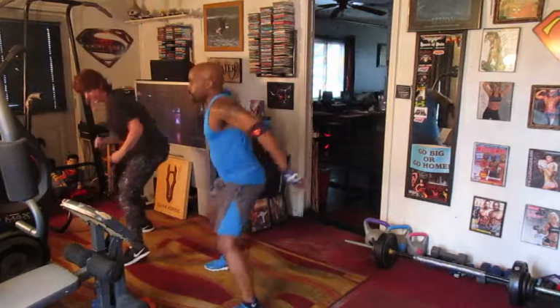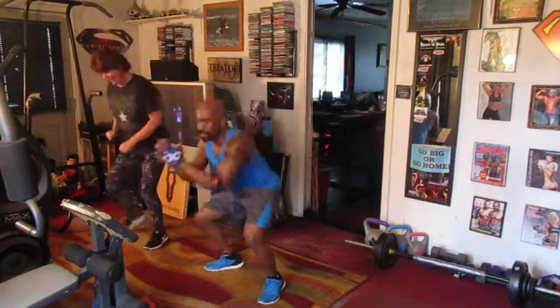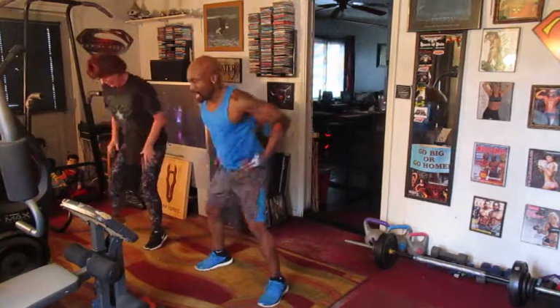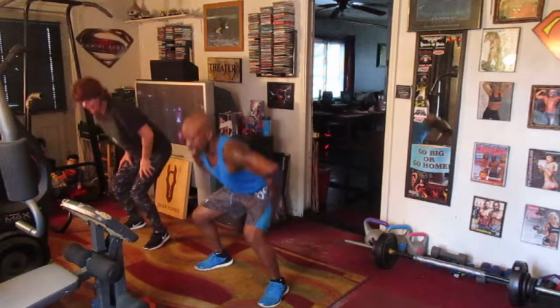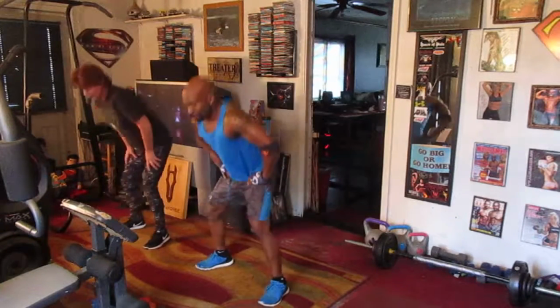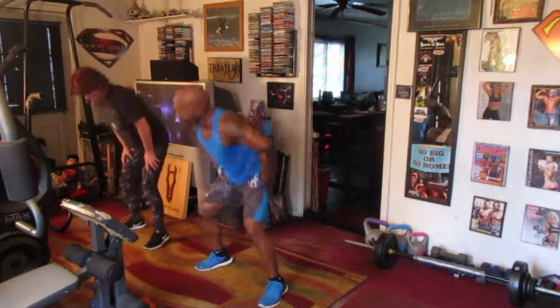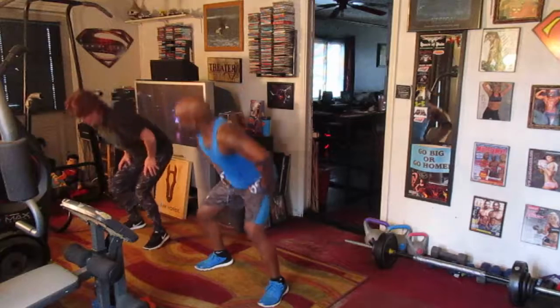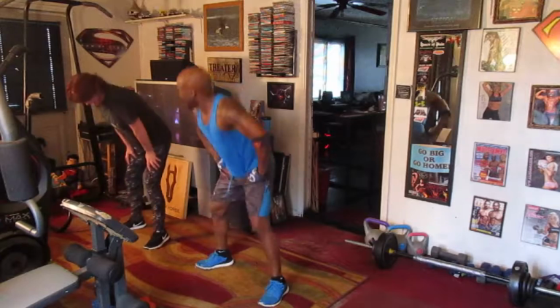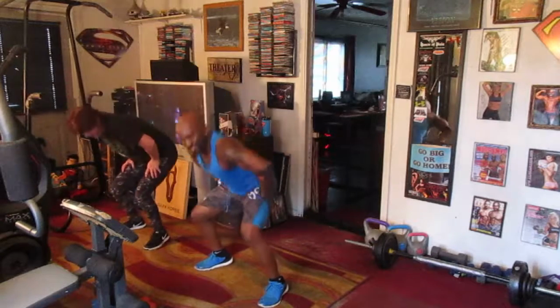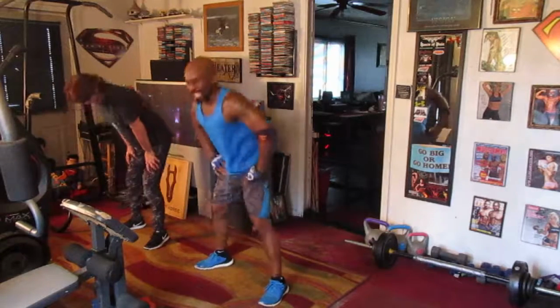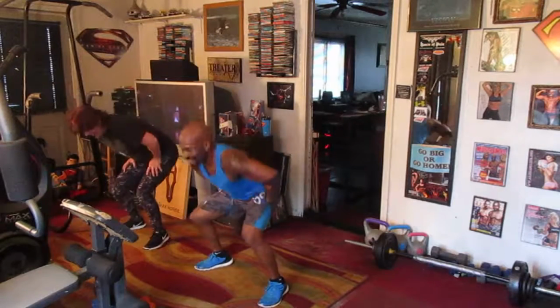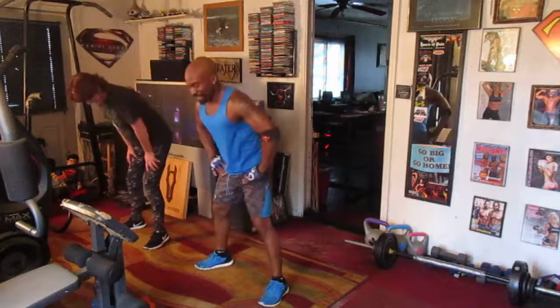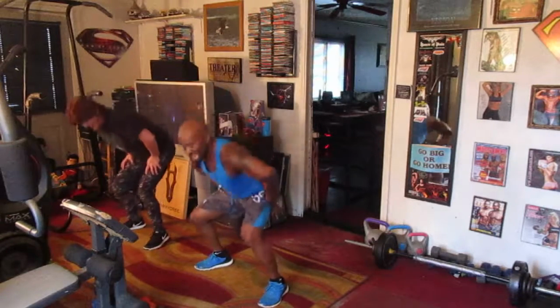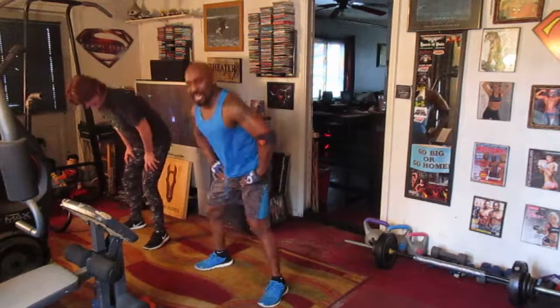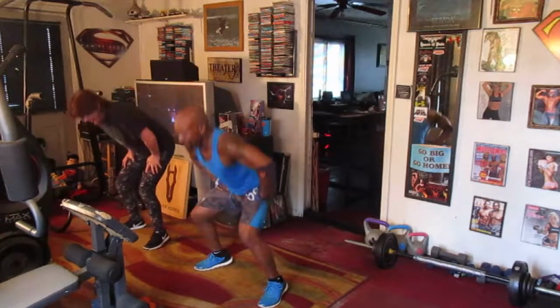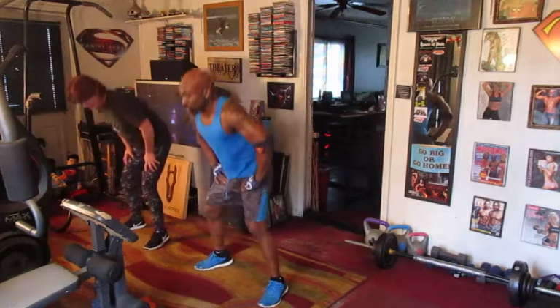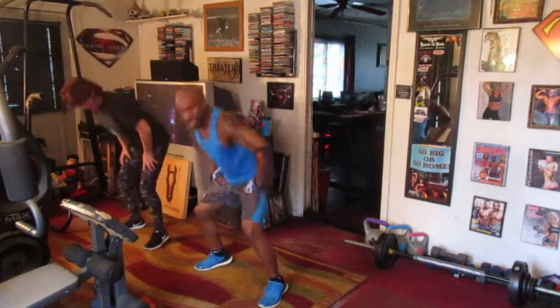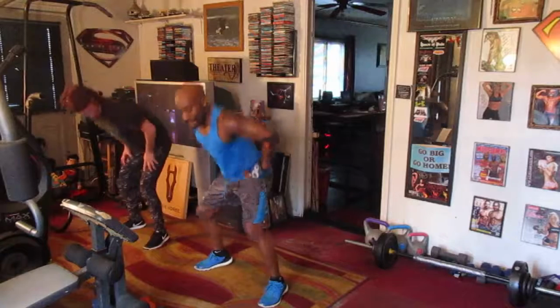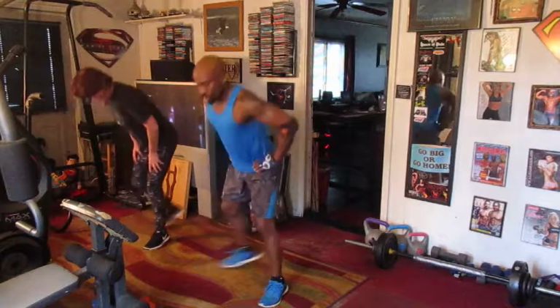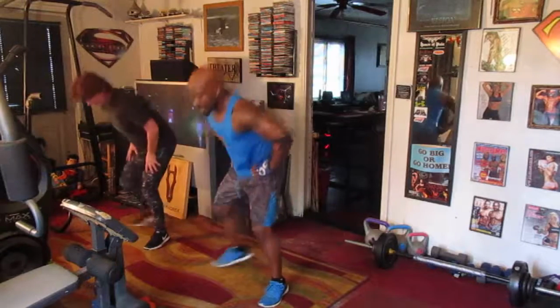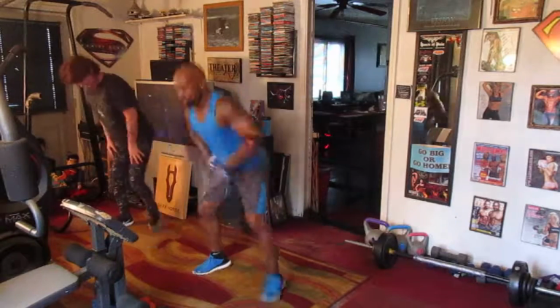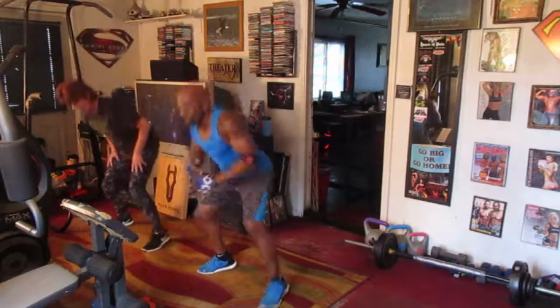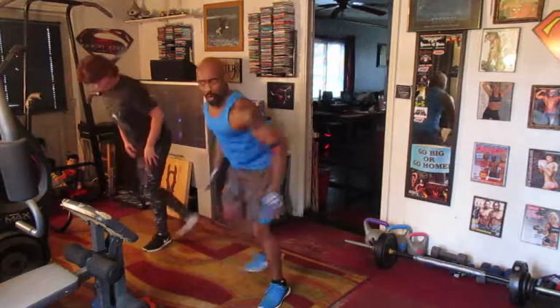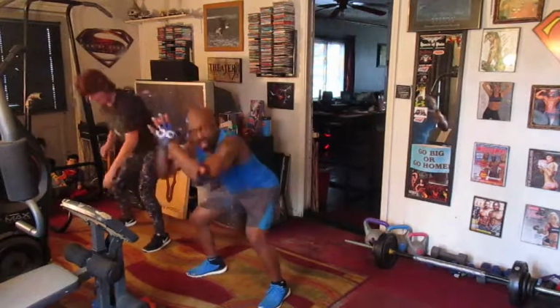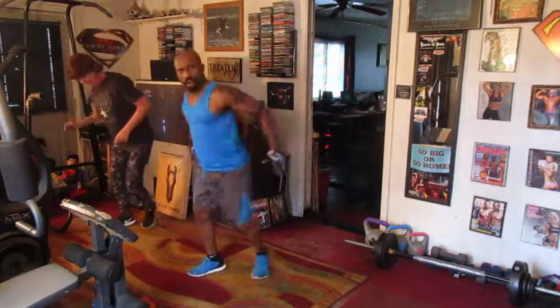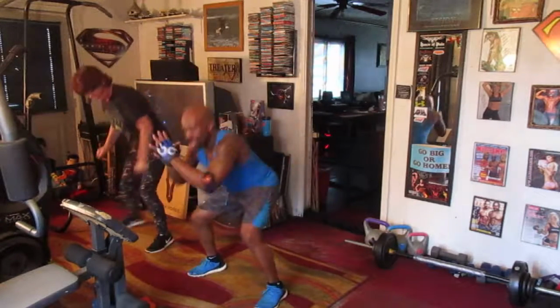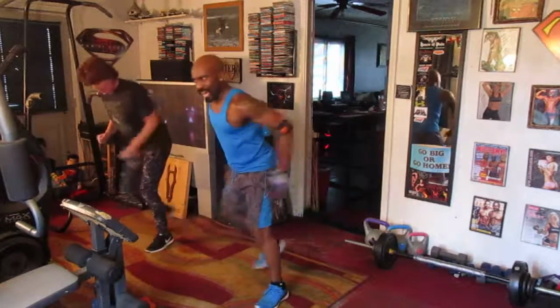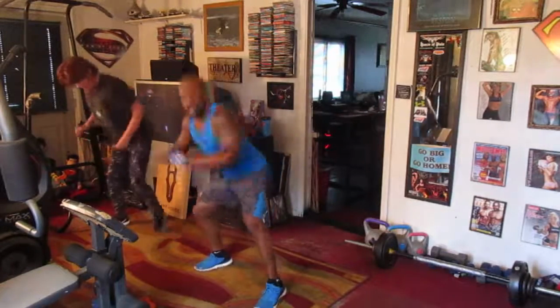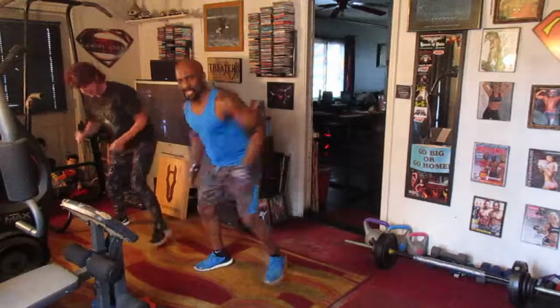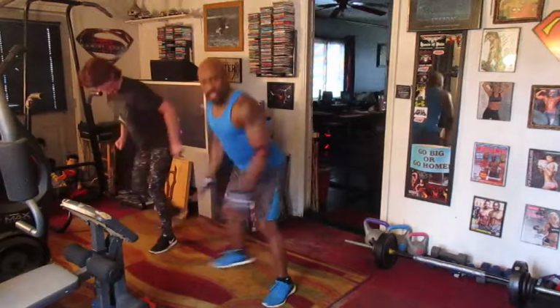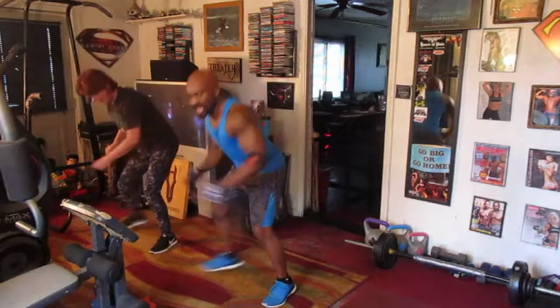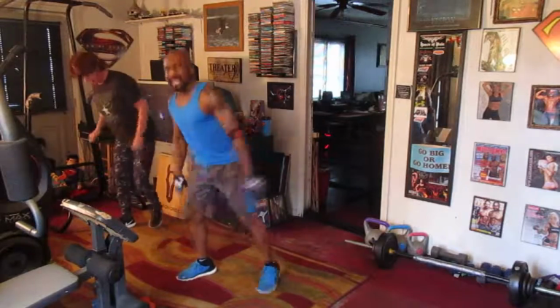Squat eight right here. One, two, three, four, five, six, seven. Start crossing the back. One, two, three, four, five, six, seven, and eight.